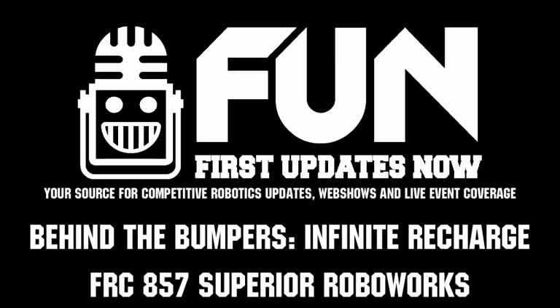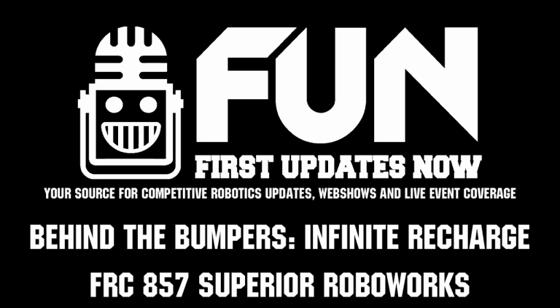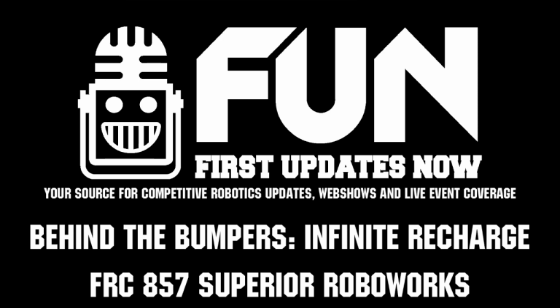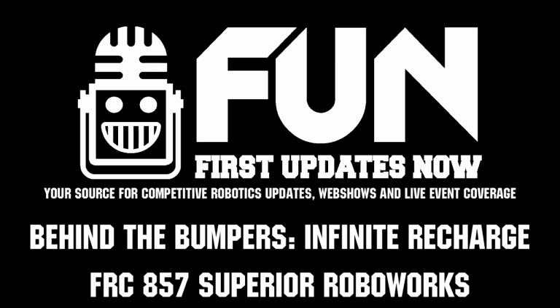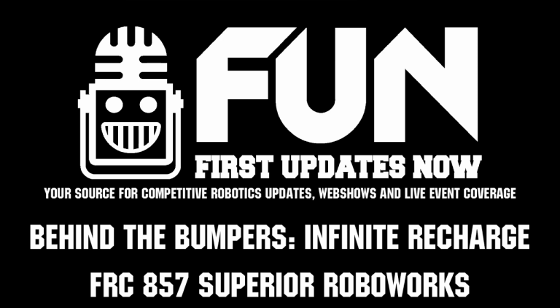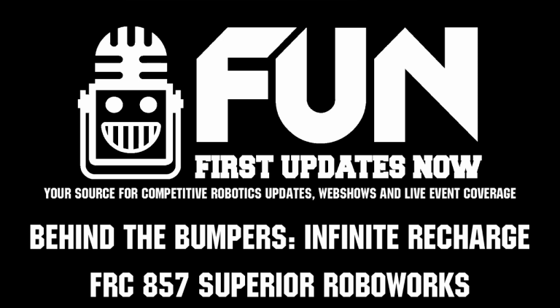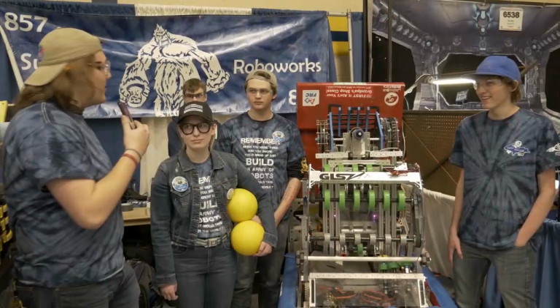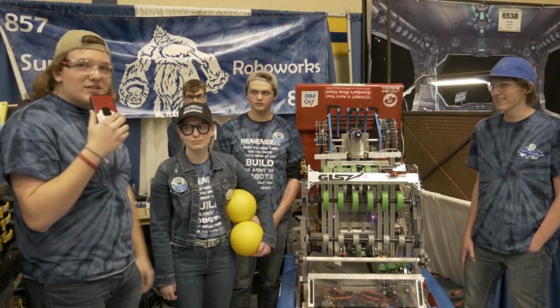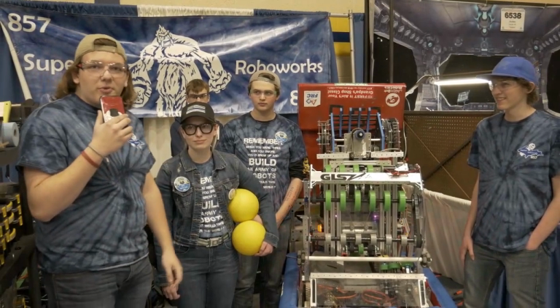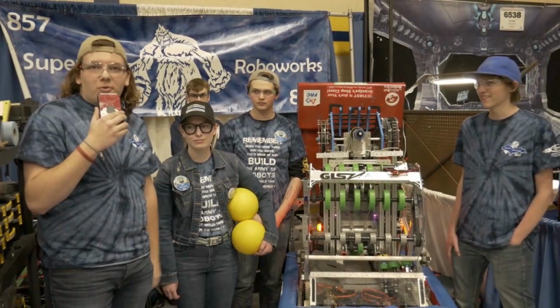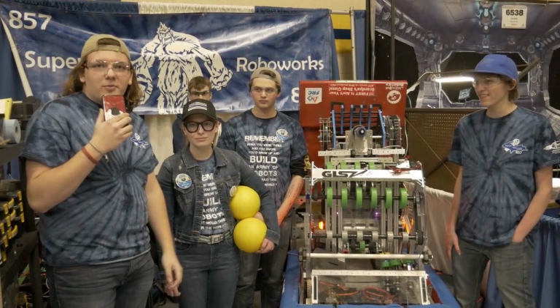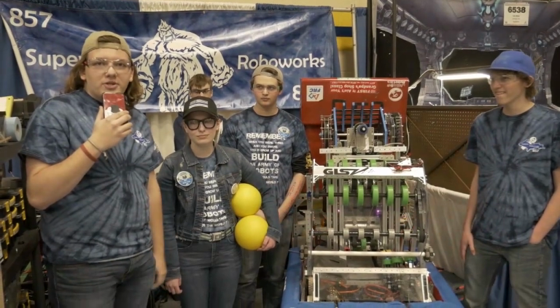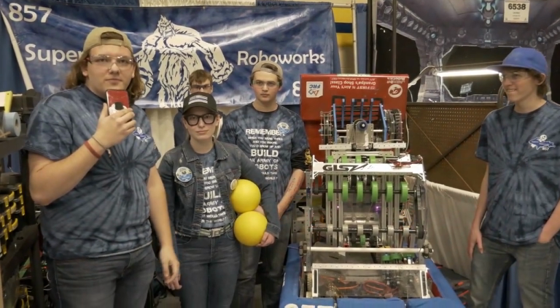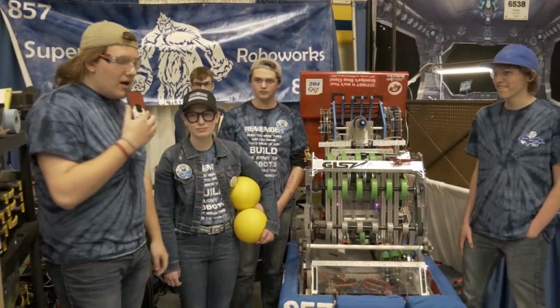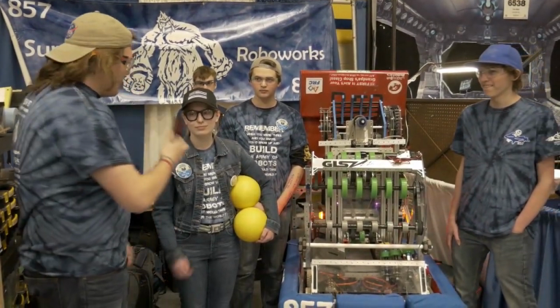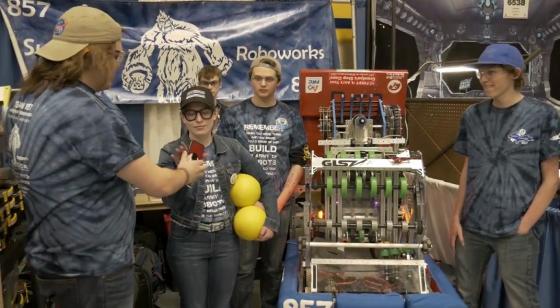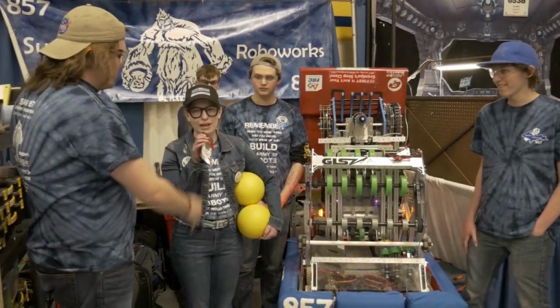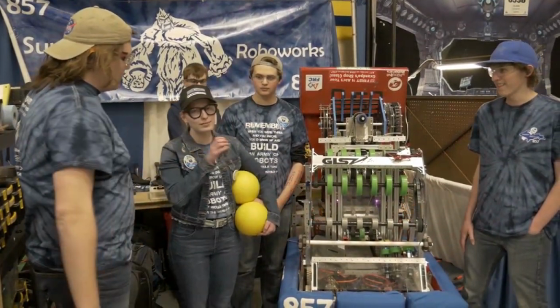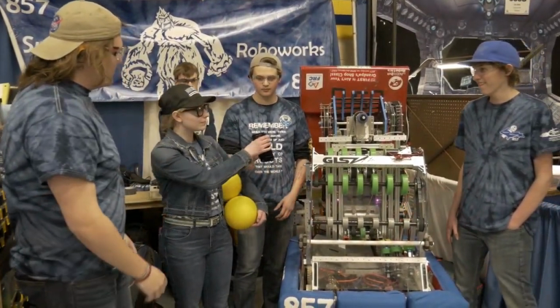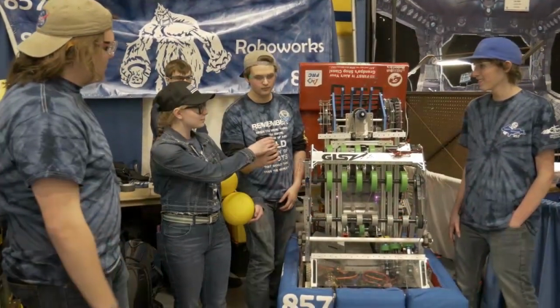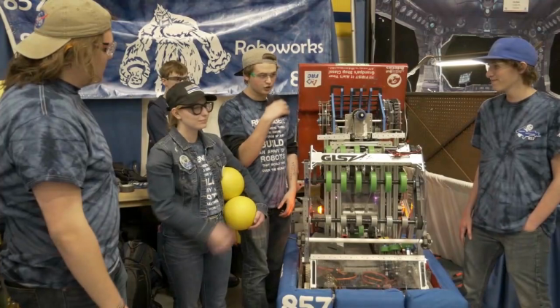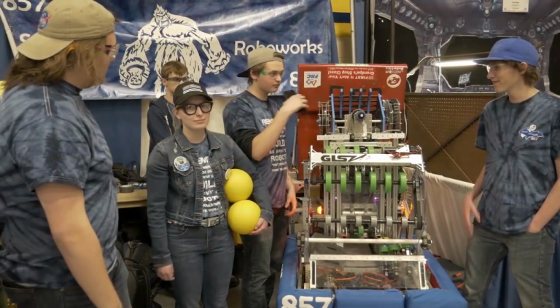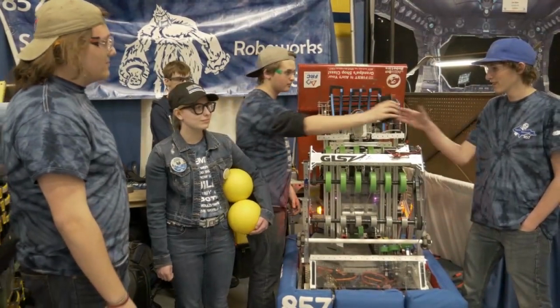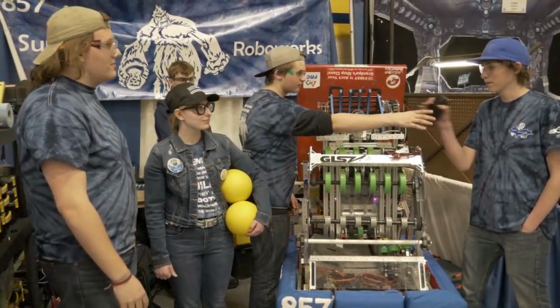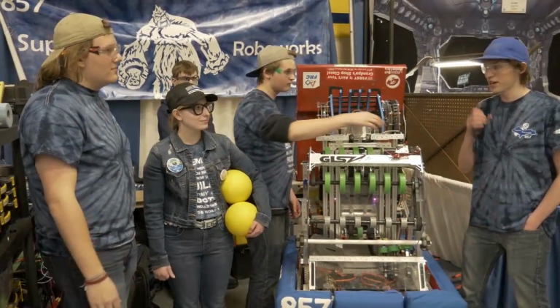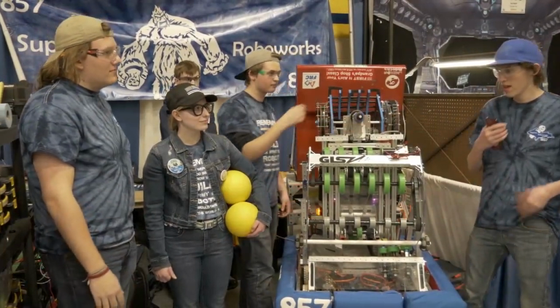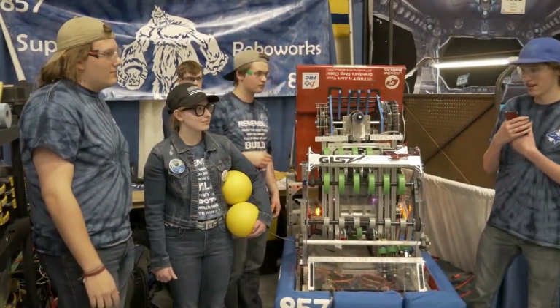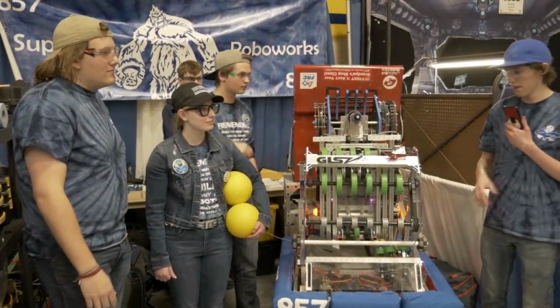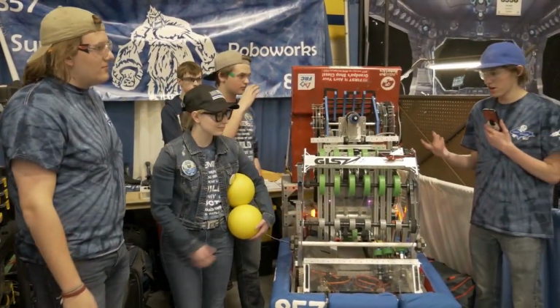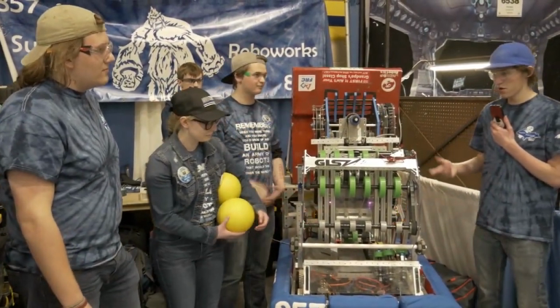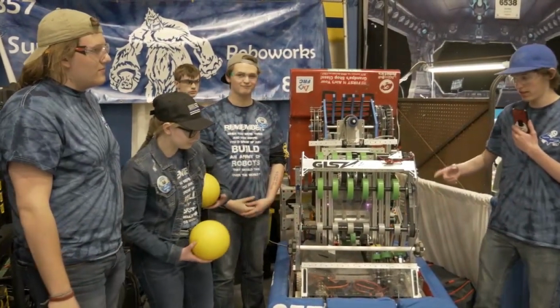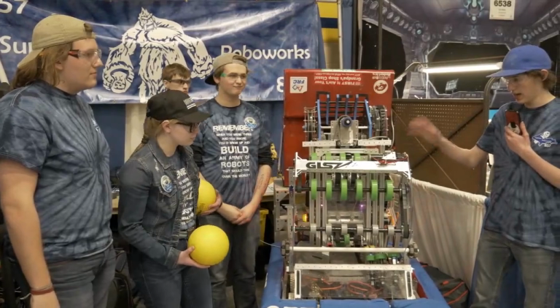I'm Tanner Dungan with FIRST Updates Now. Today I'm with Team 857, Superior RoboWorks from Houghton, Michigan. I'm with Gabrielle, John, and PJ, and we're going to be talking about the intake.